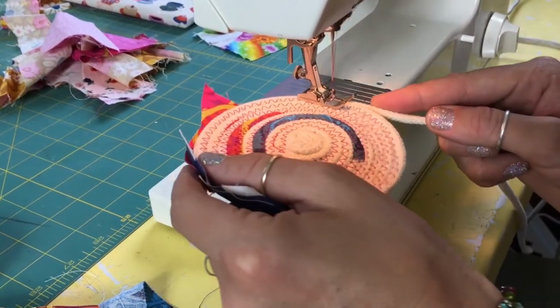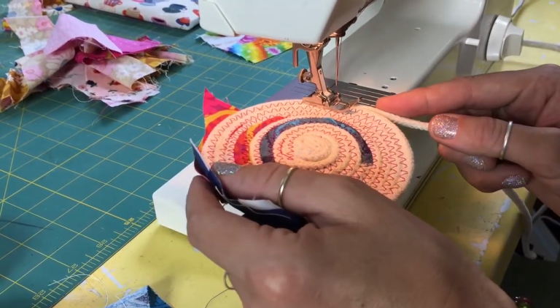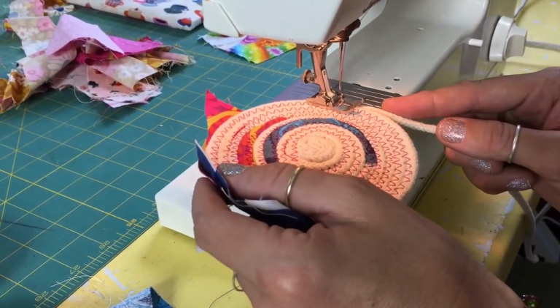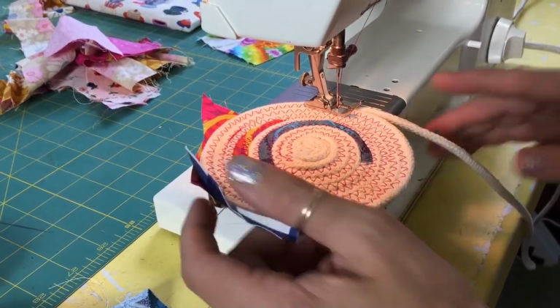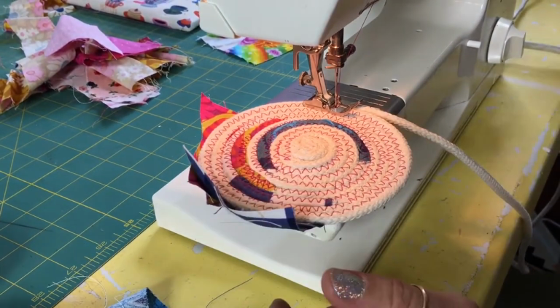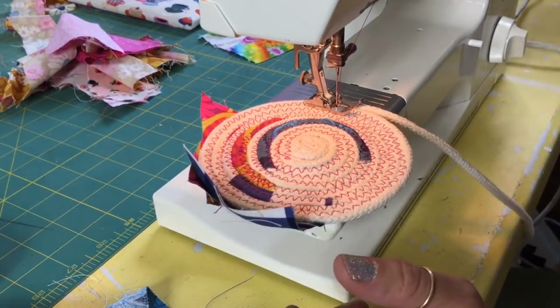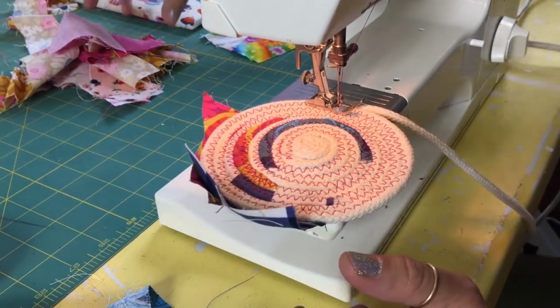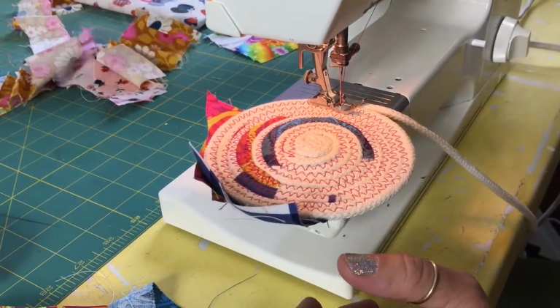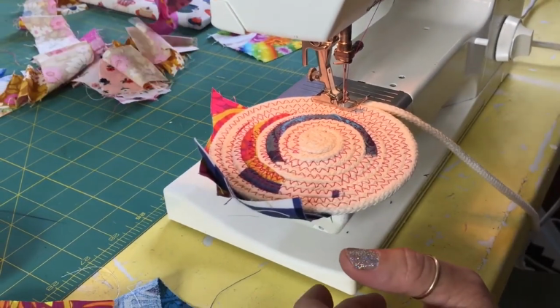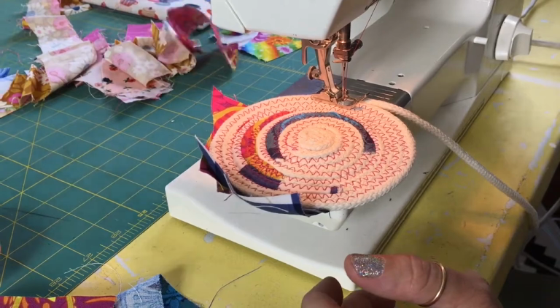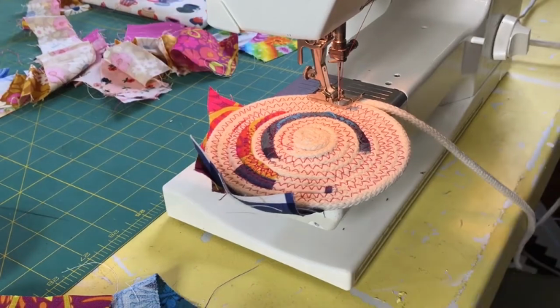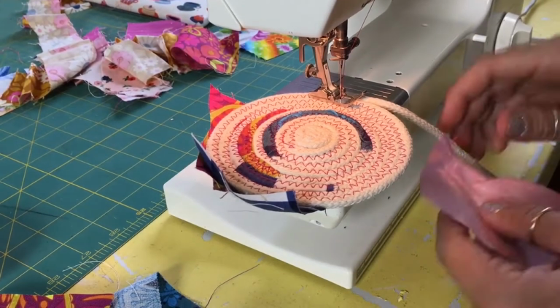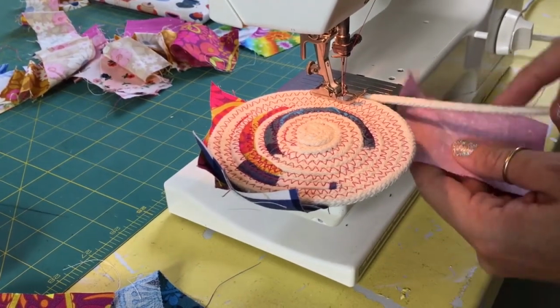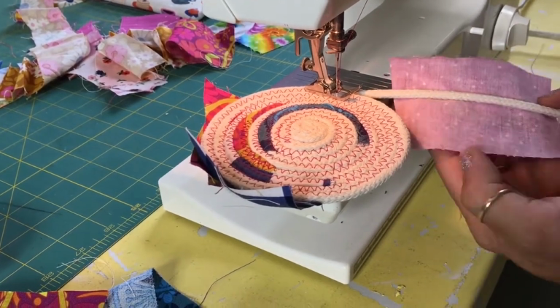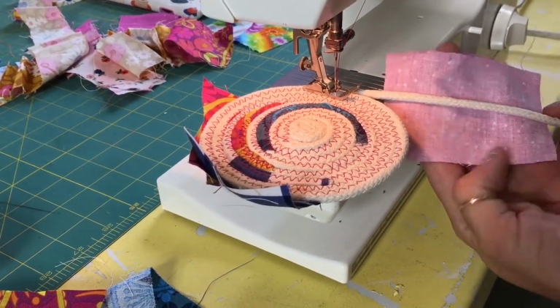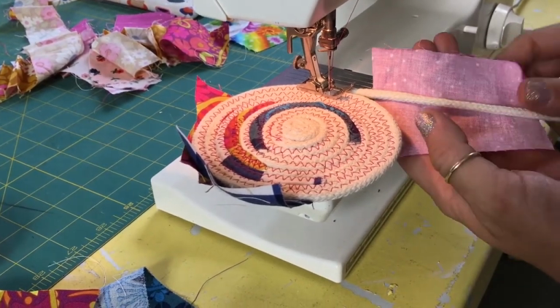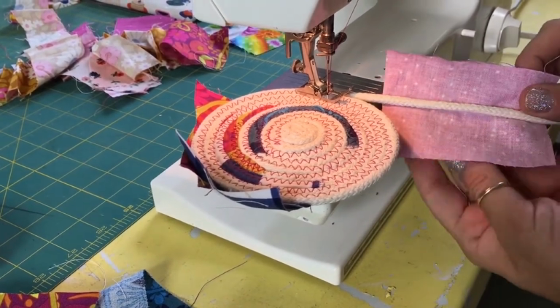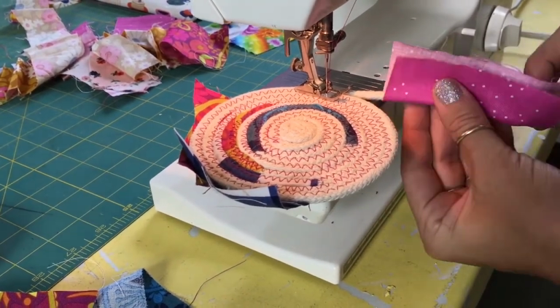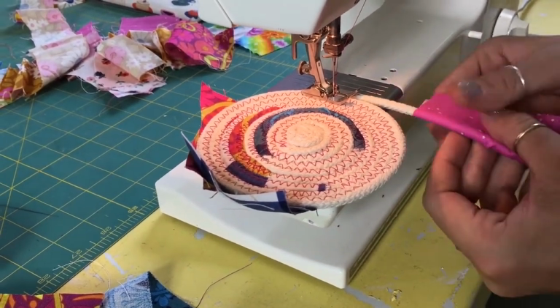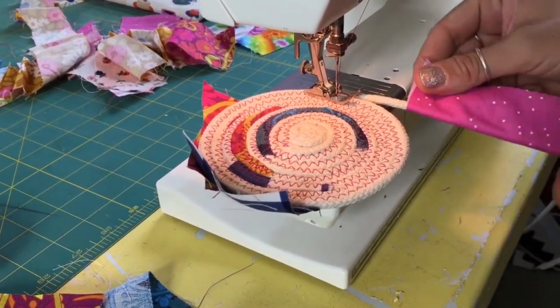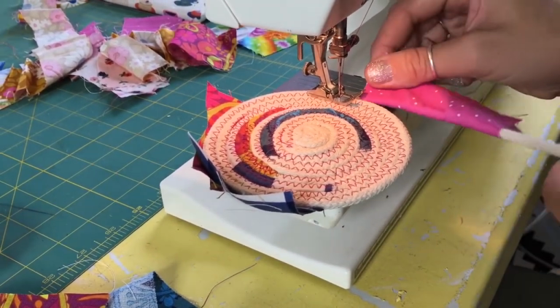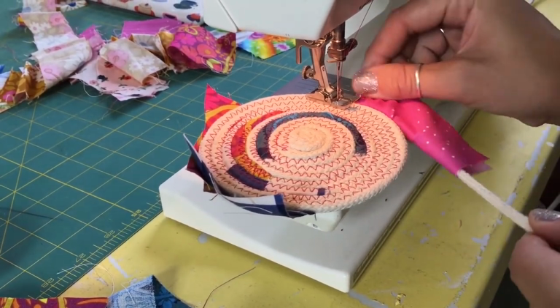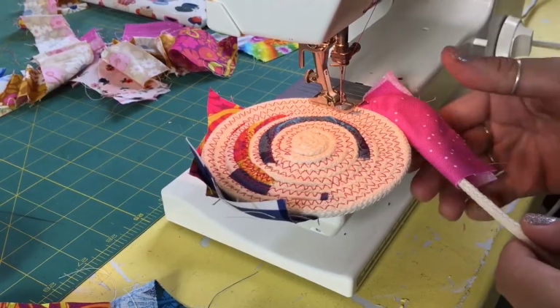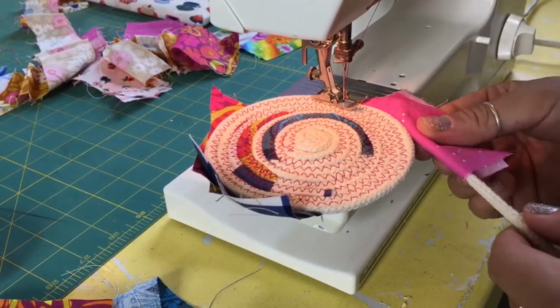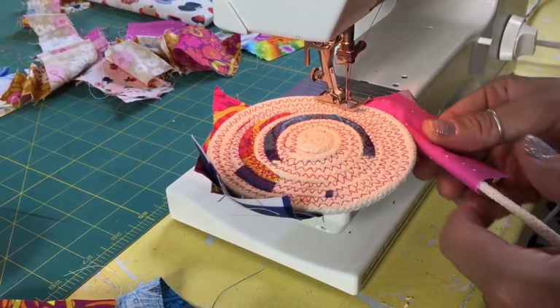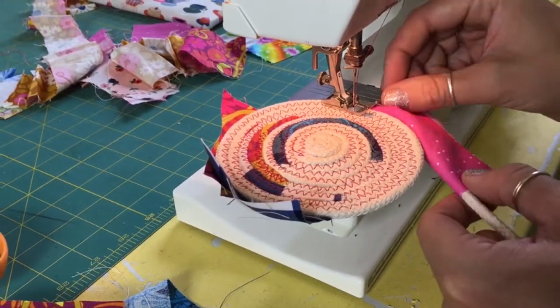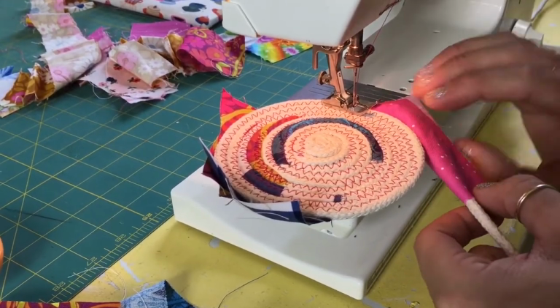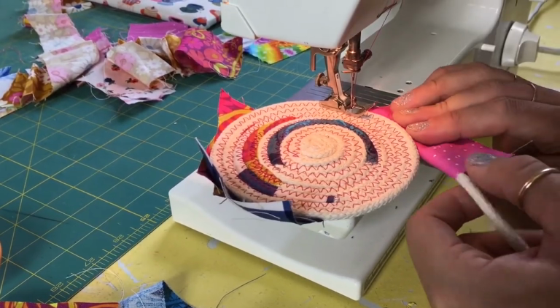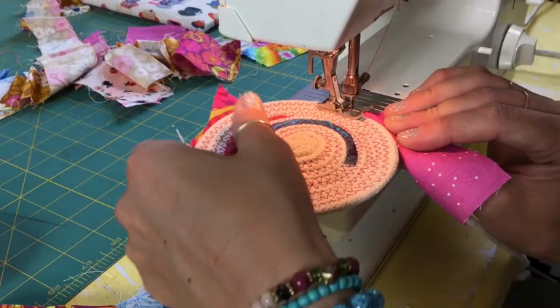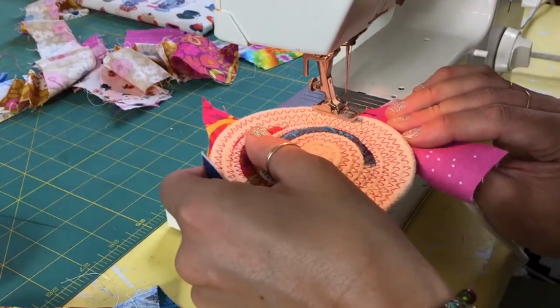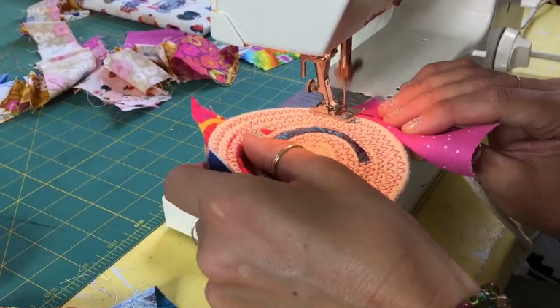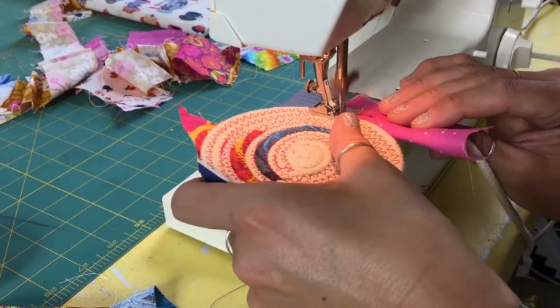Now that we're over here, I'm going to pick another scrap — let's do a light pink here. We tuck it in and bring it up, then stick it in and keep sewing.